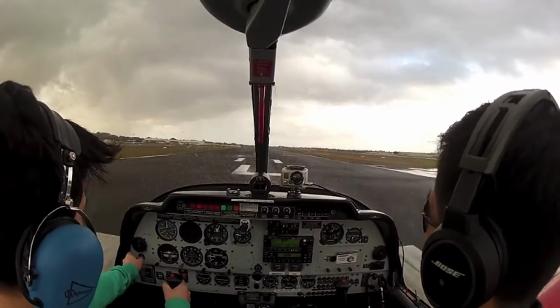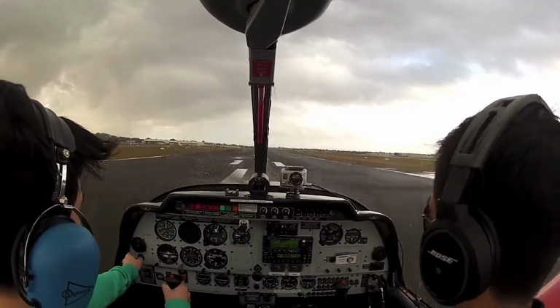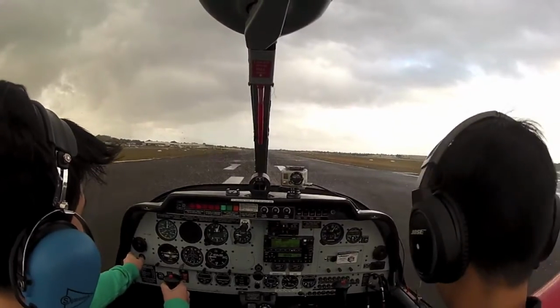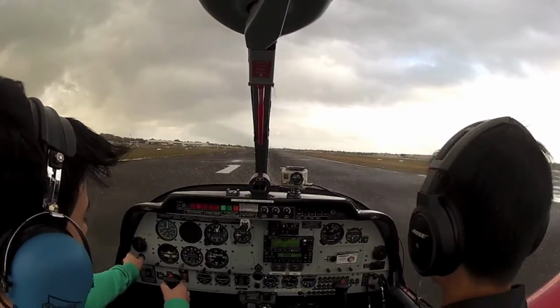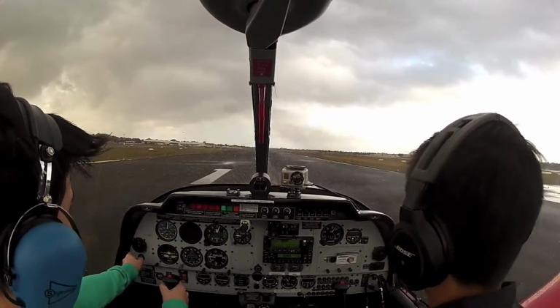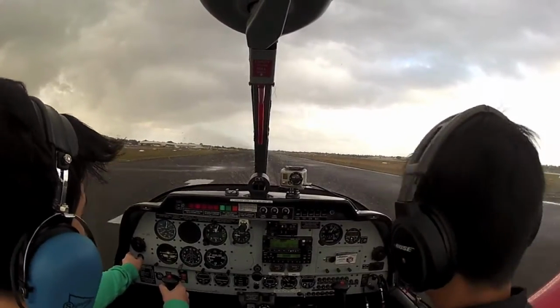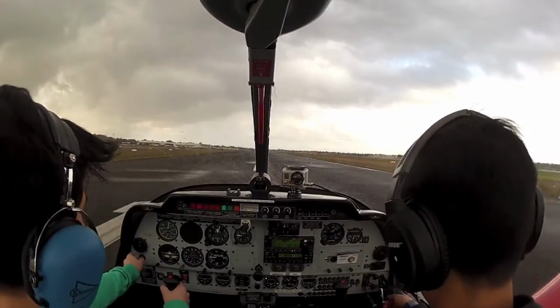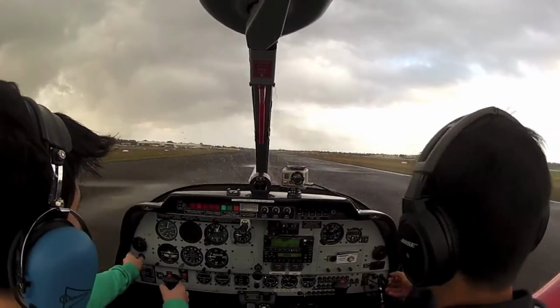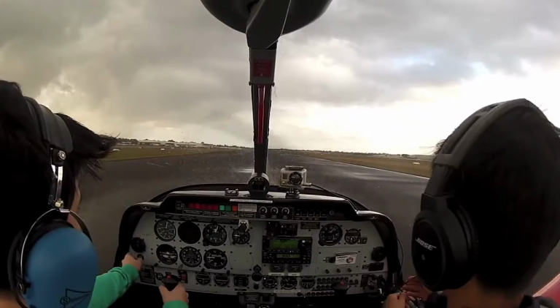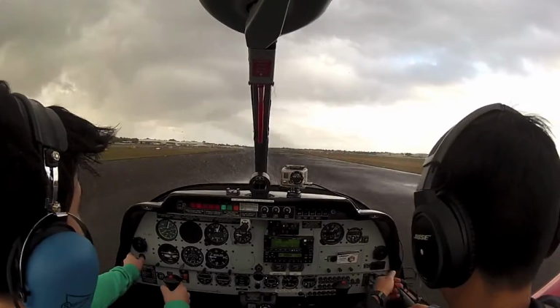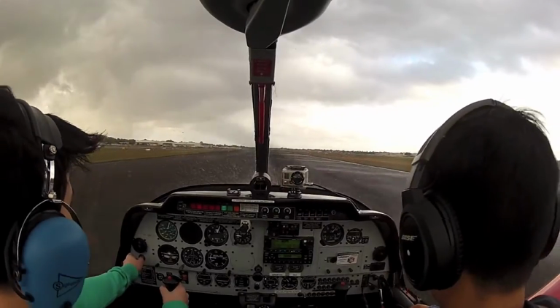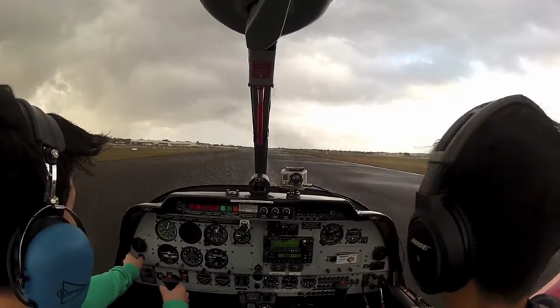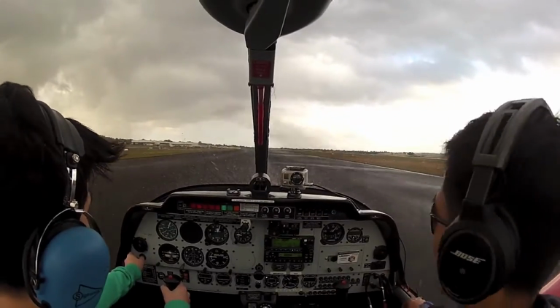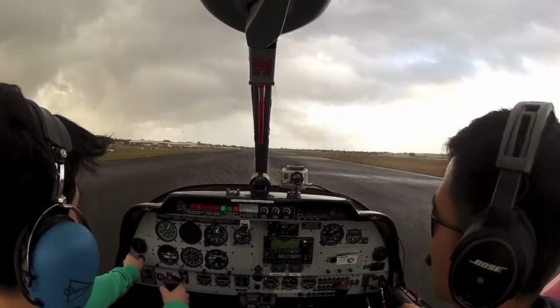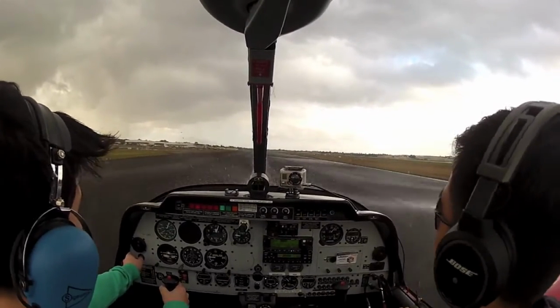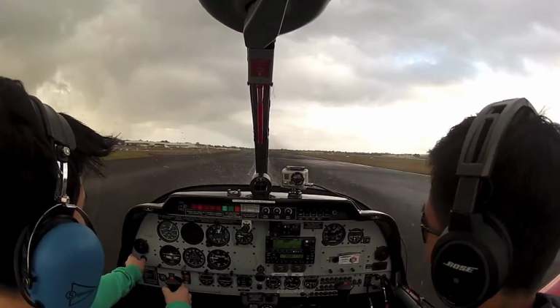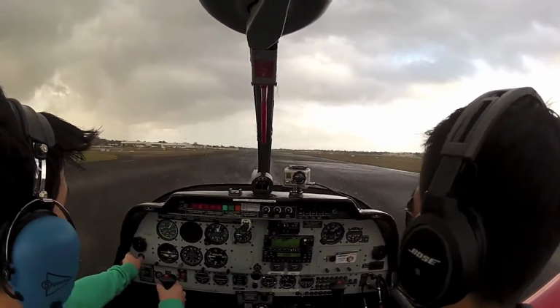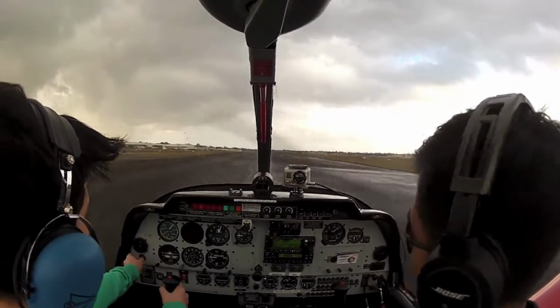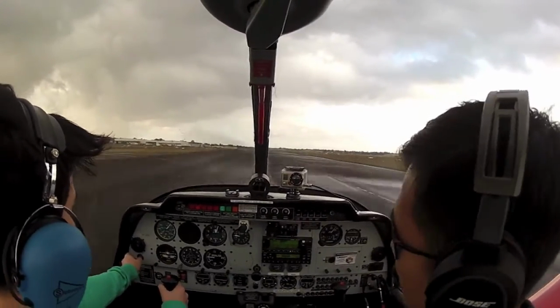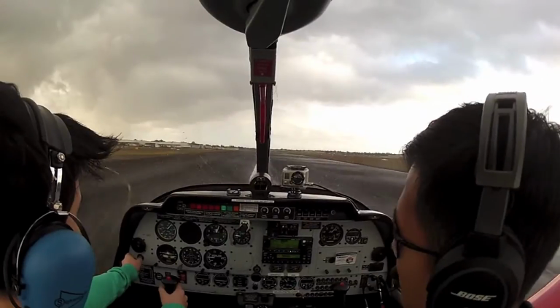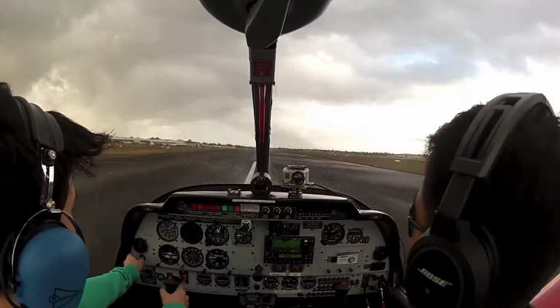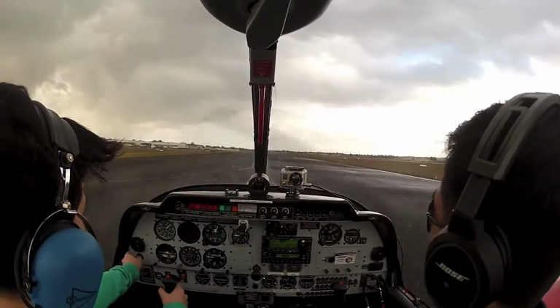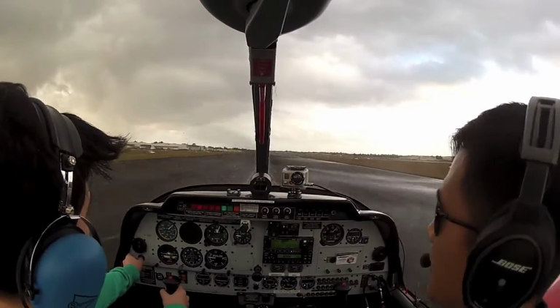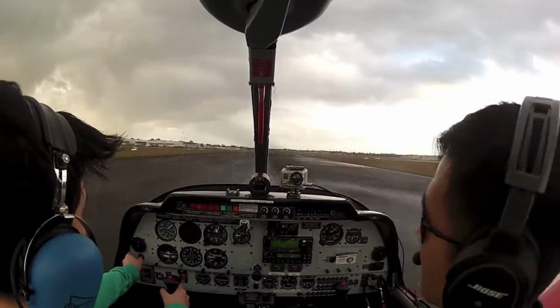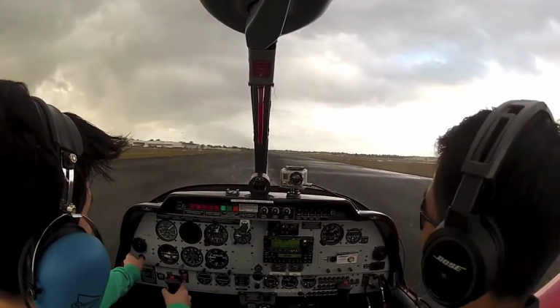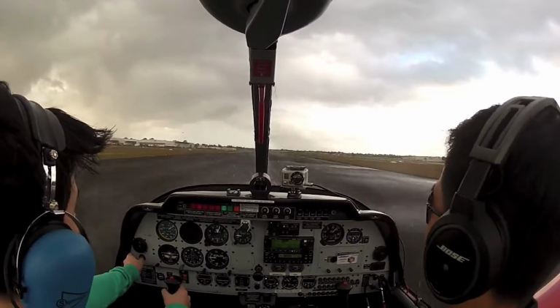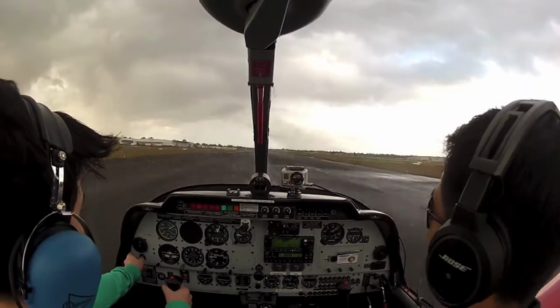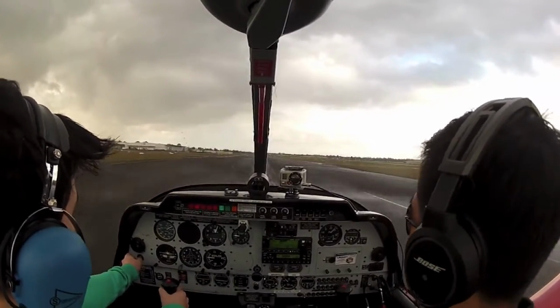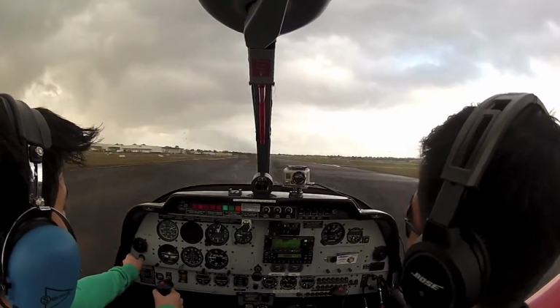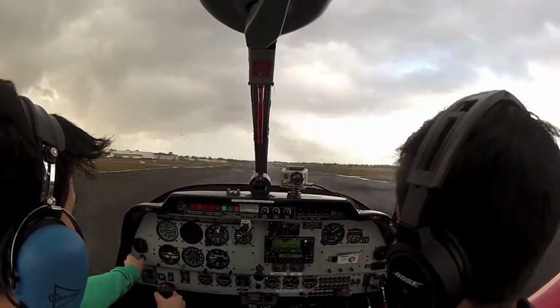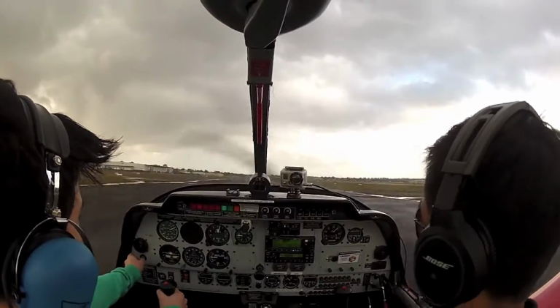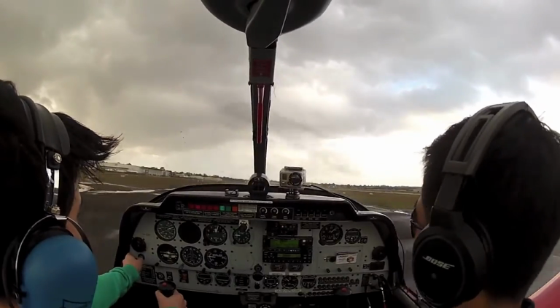And here we go. I'll get you to rotate now — just move that stick back two inches, and off we go.